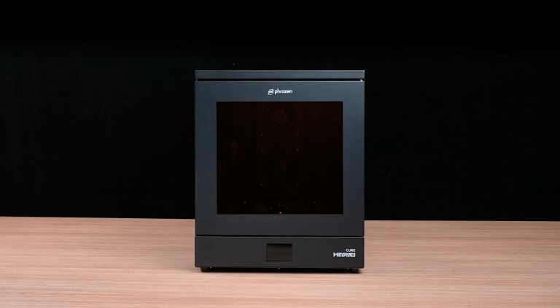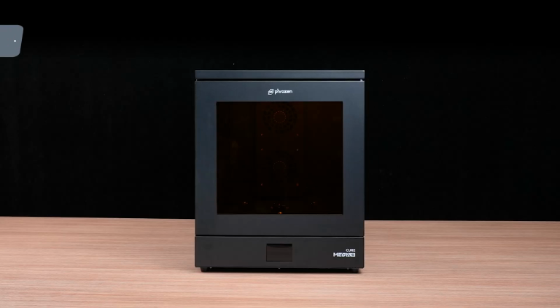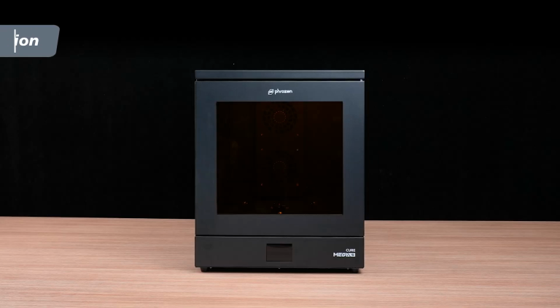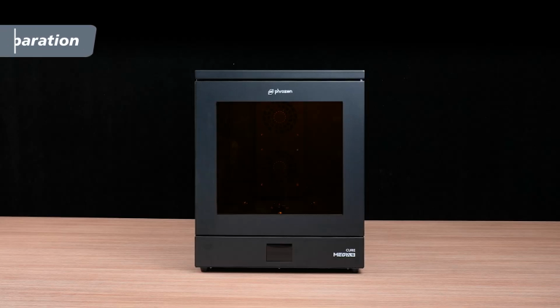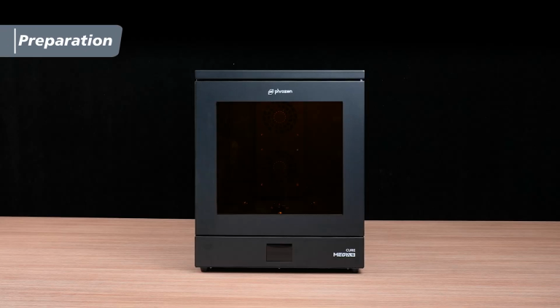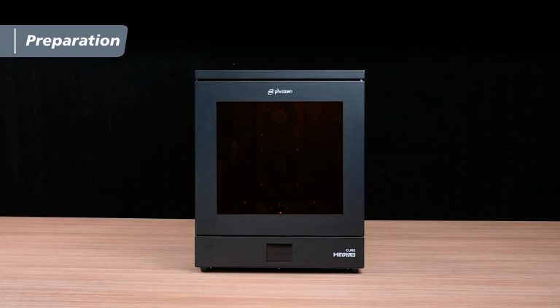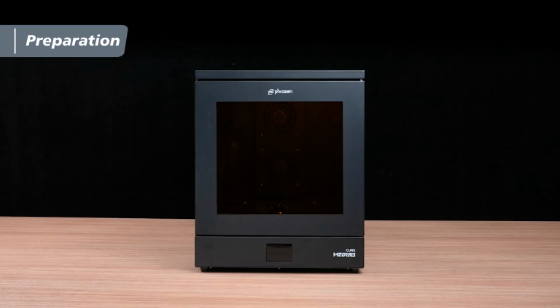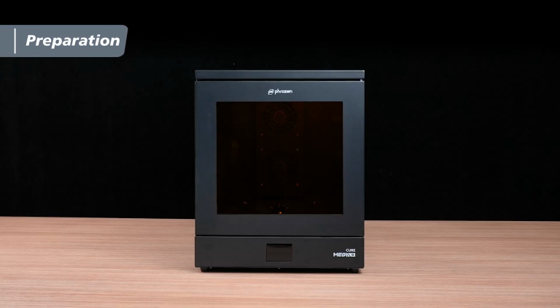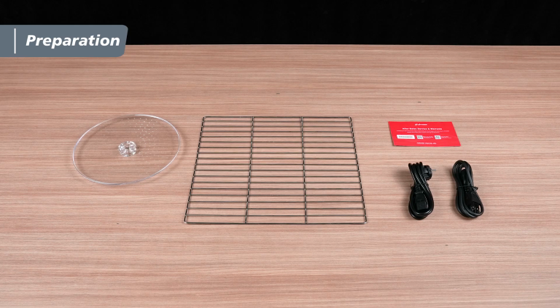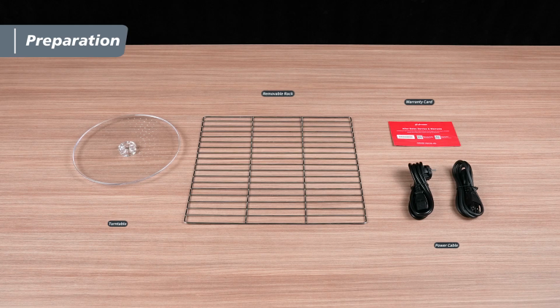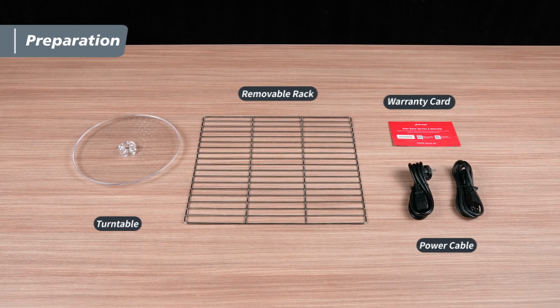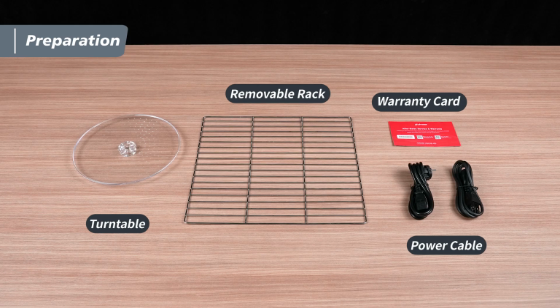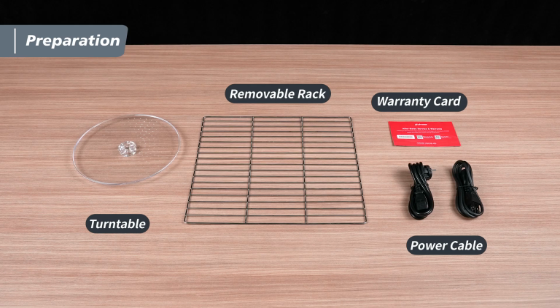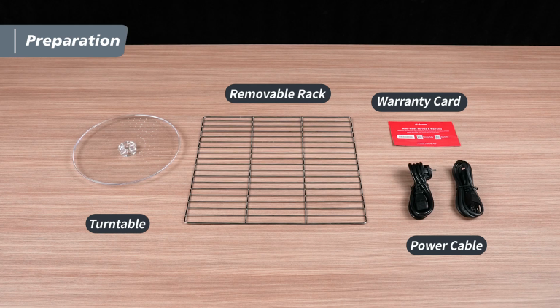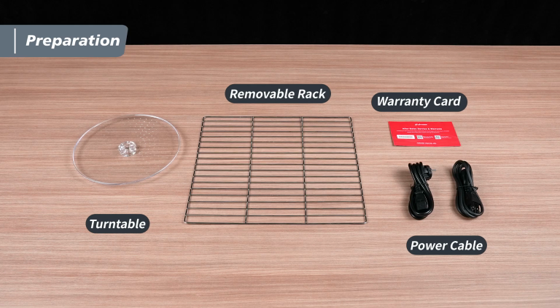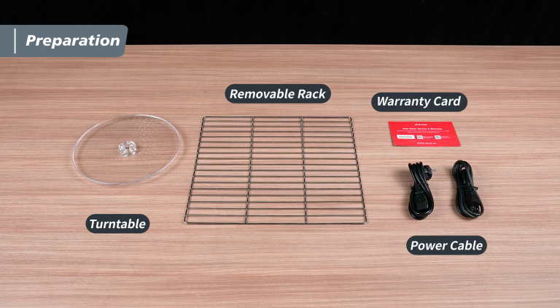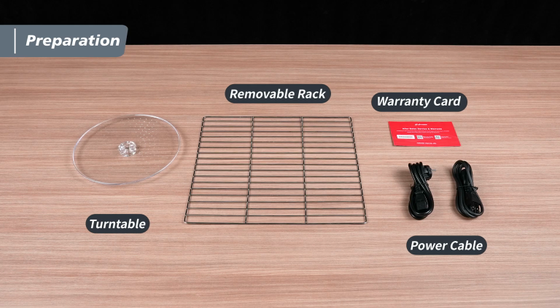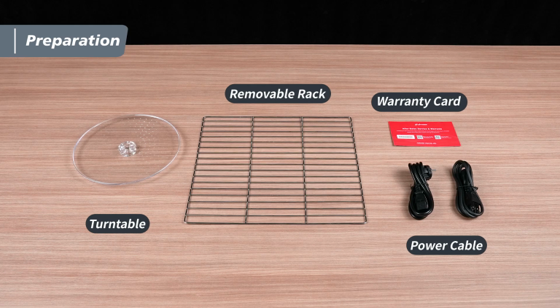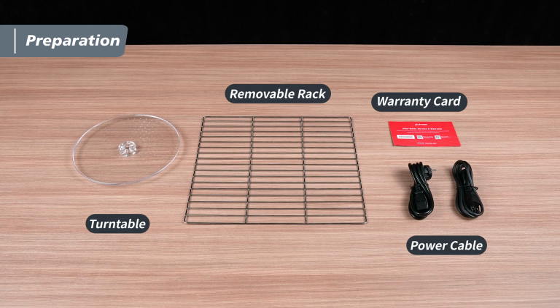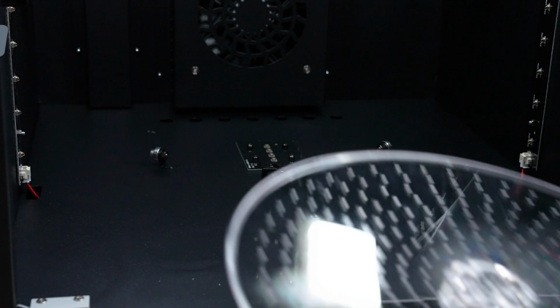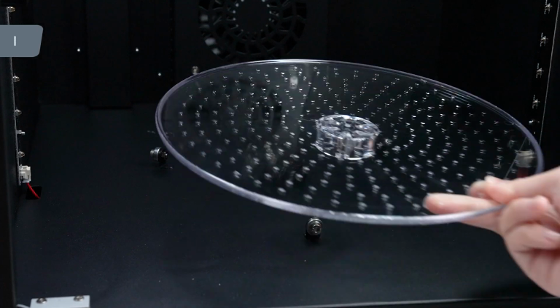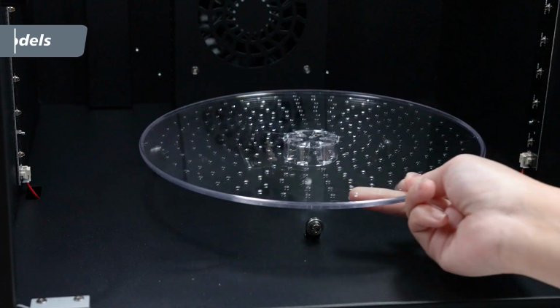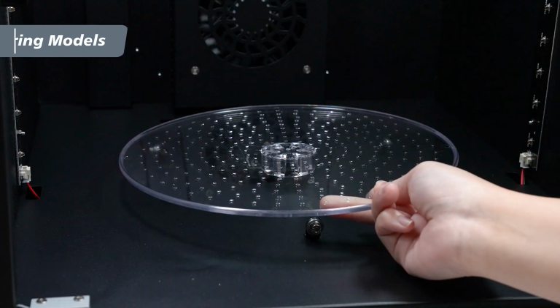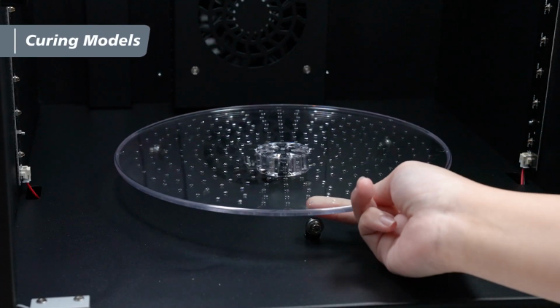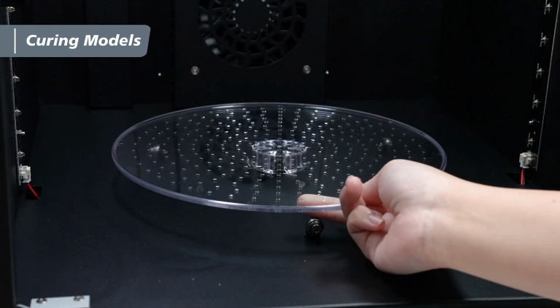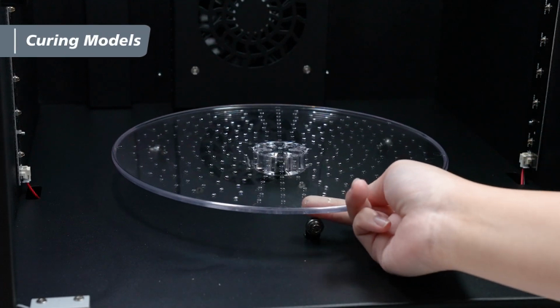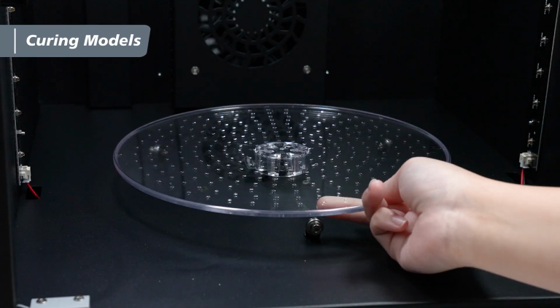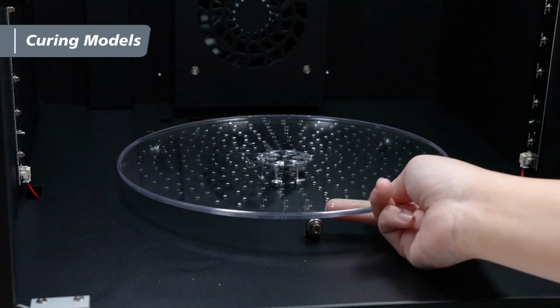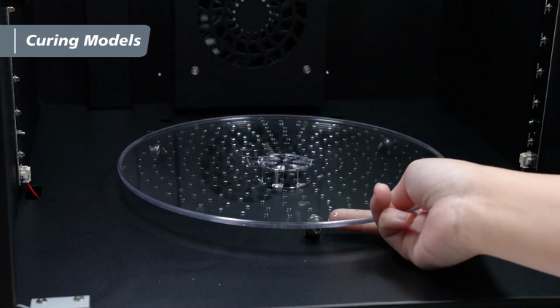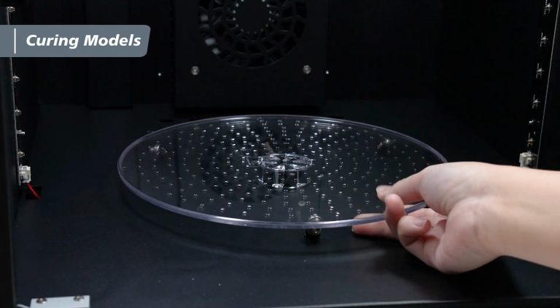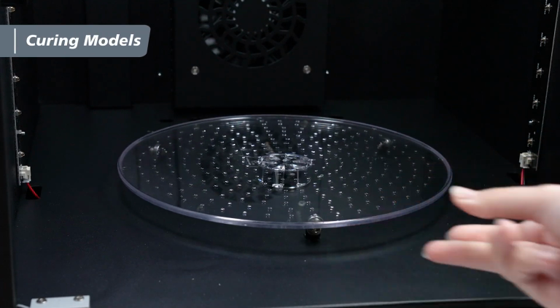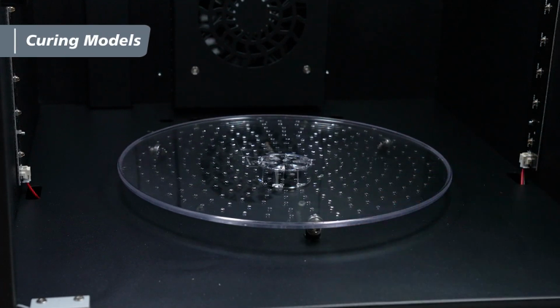After unboxing, you'll find the following parts. First, open the door and attach the turntable inside the Cure Mega S.